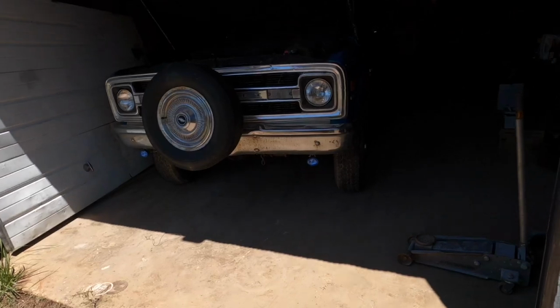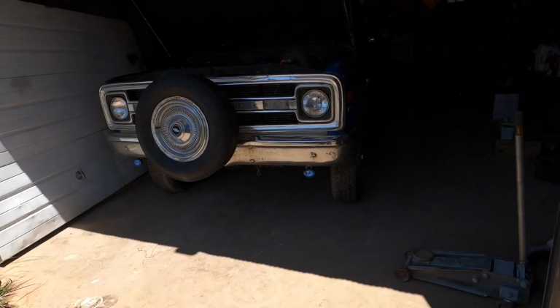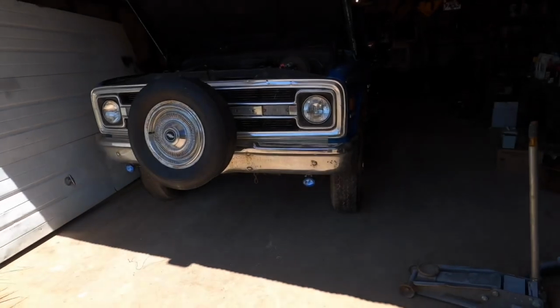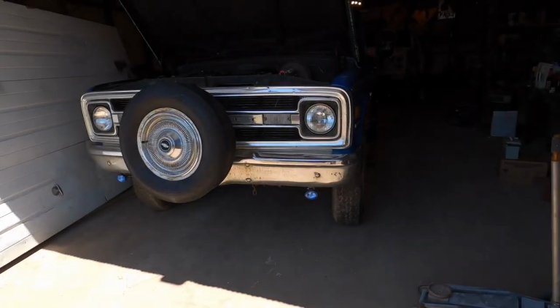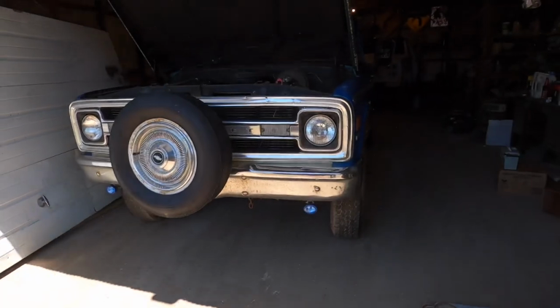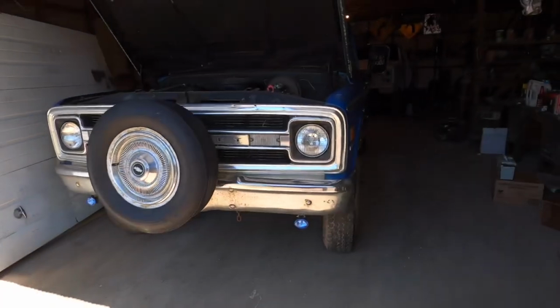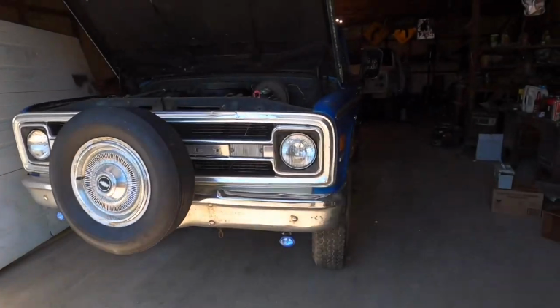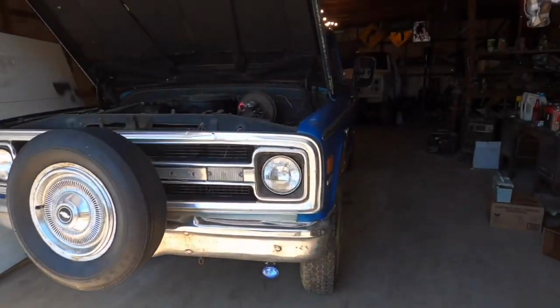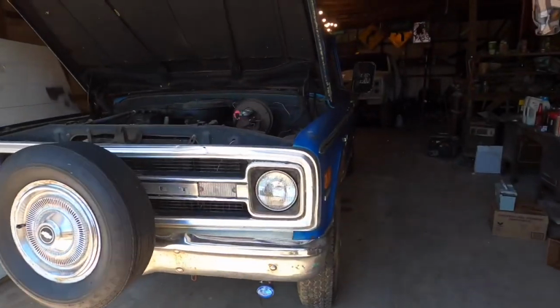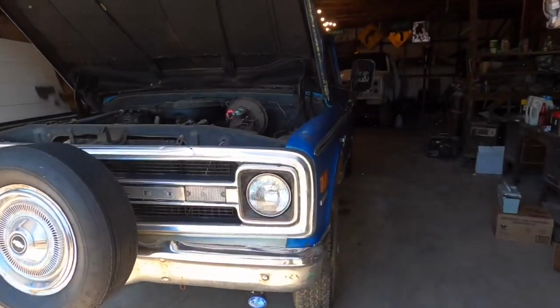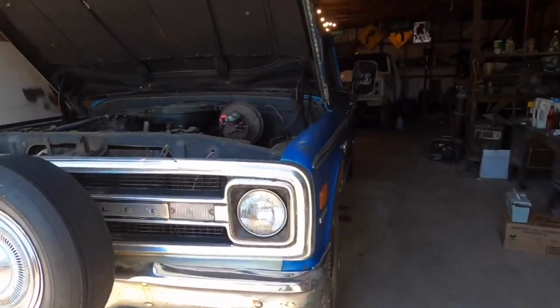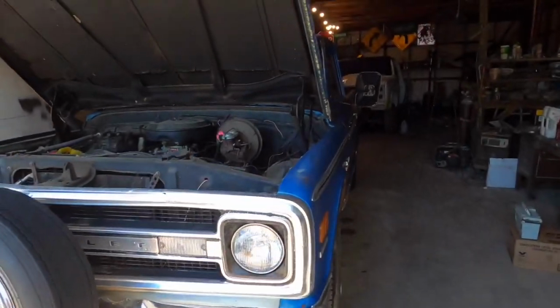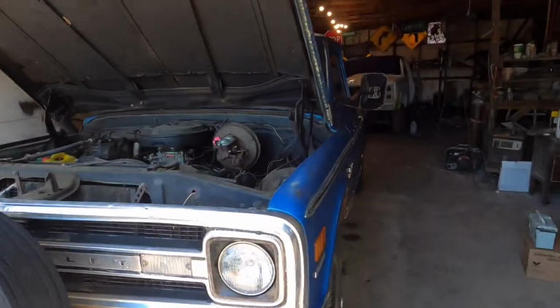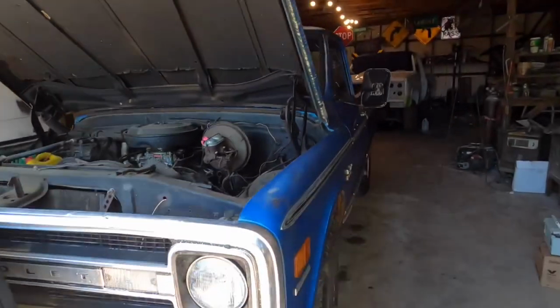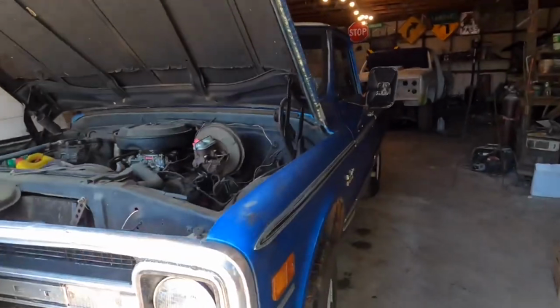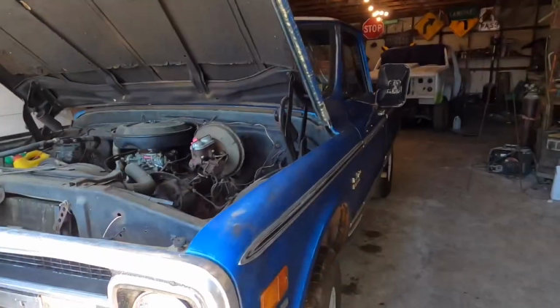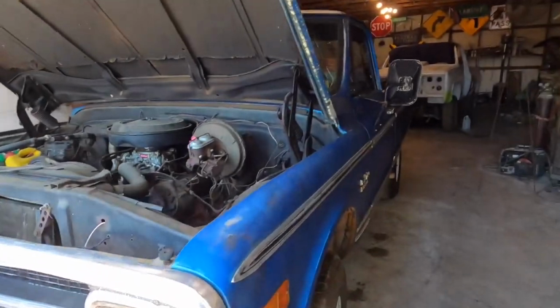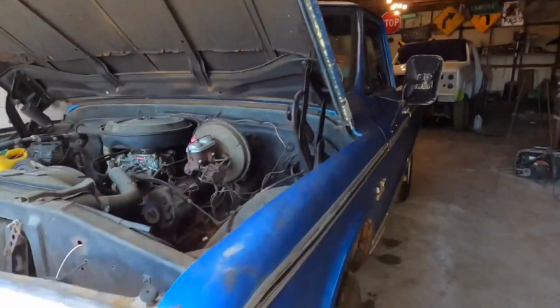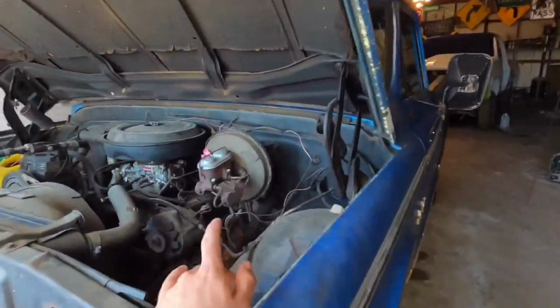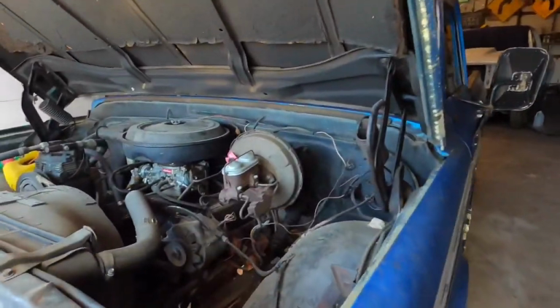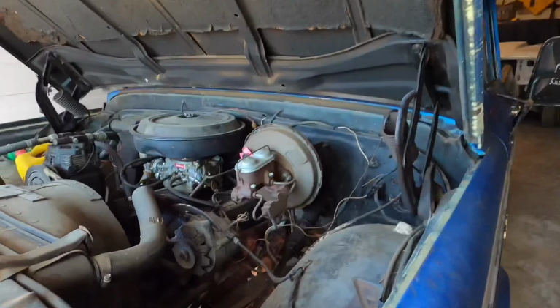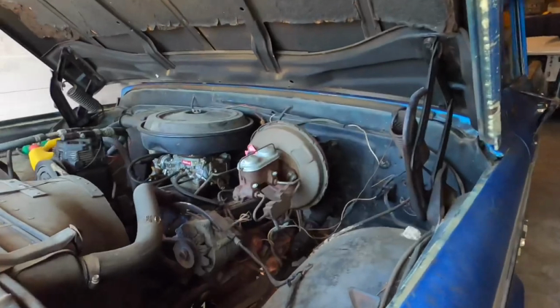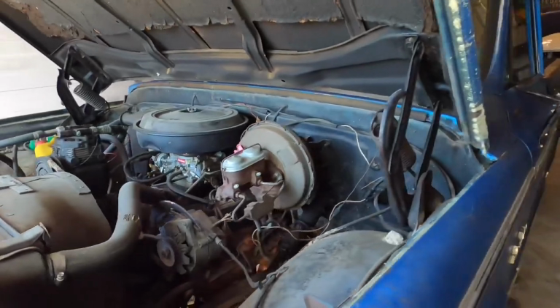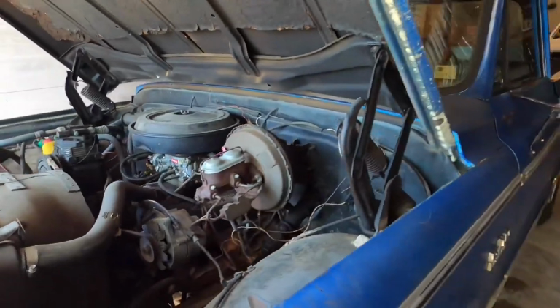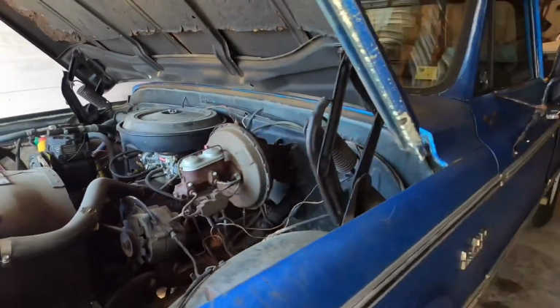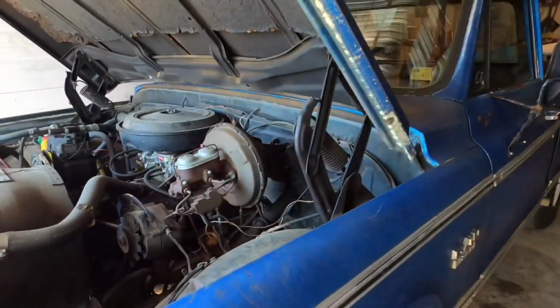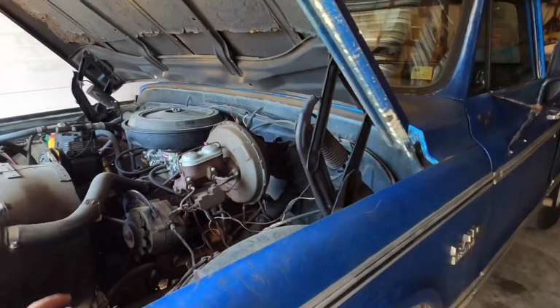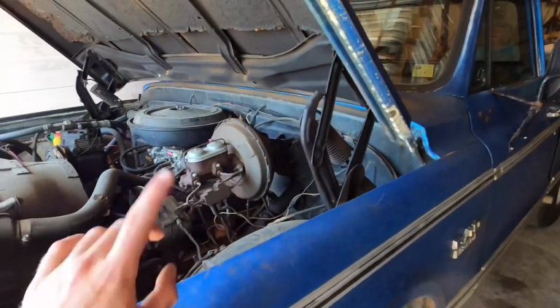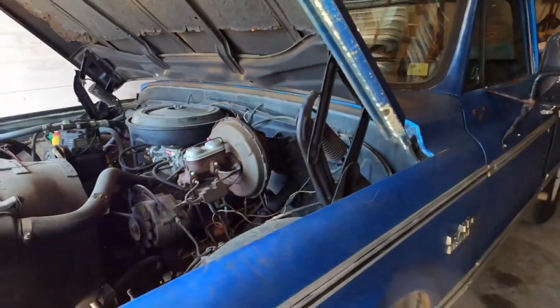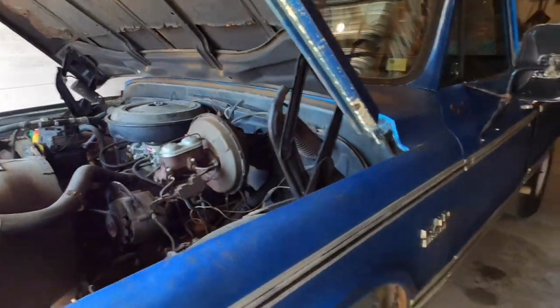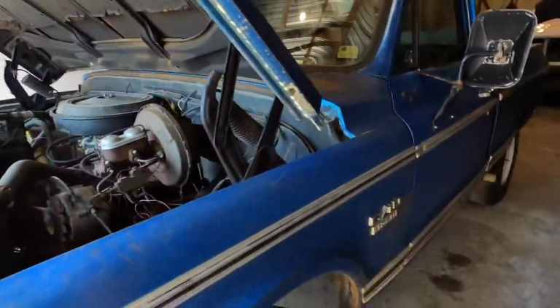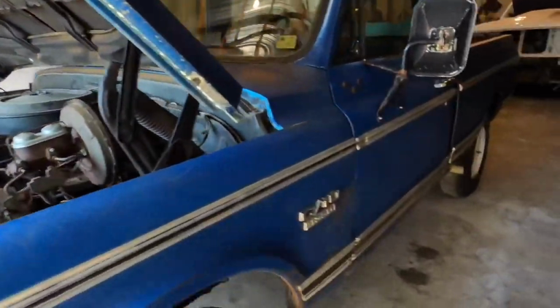So we've got a pretty cool Will It Run here today. It's a 1970 Chevy. It's got a 350 in it and an automatic transmission — a crate 350 engine.